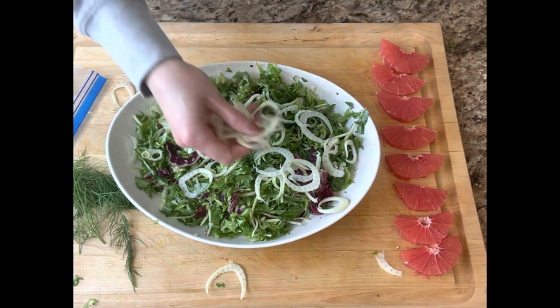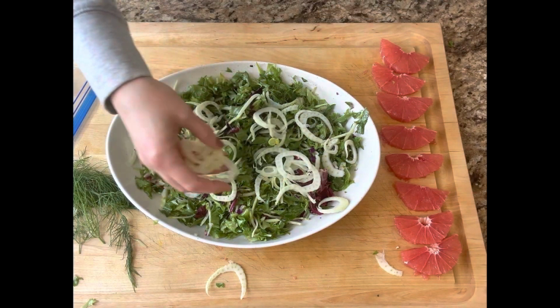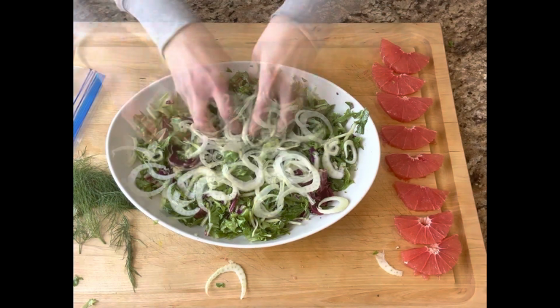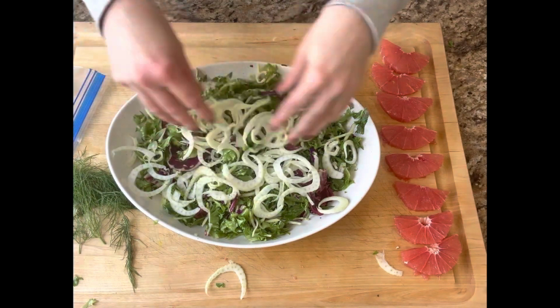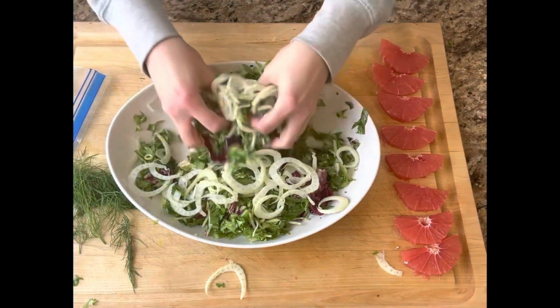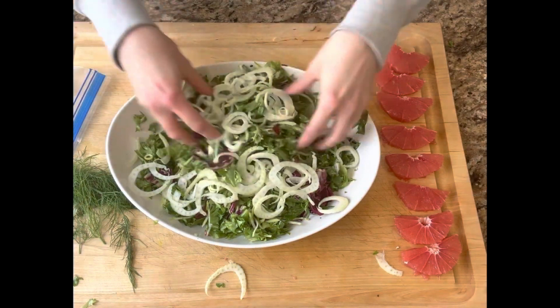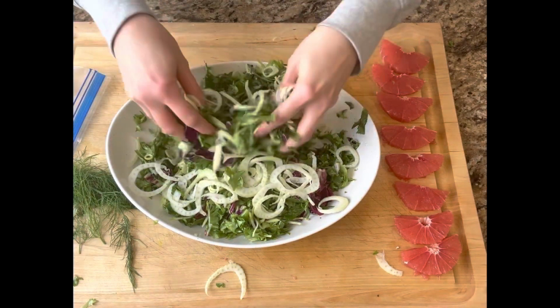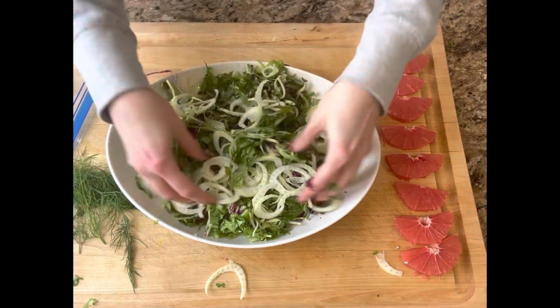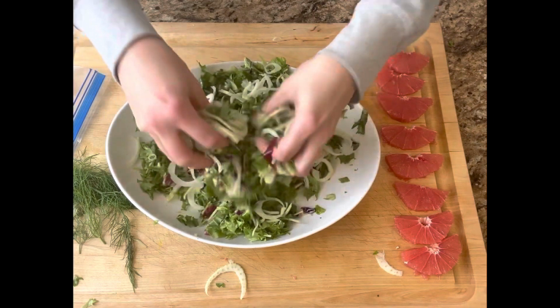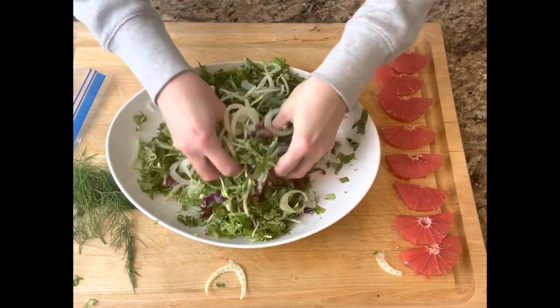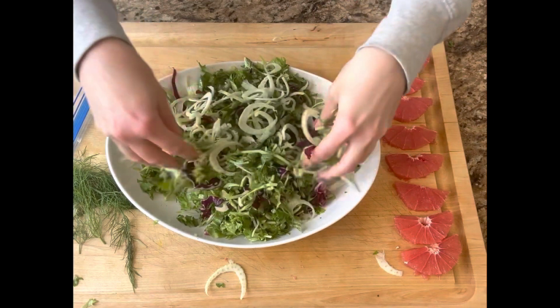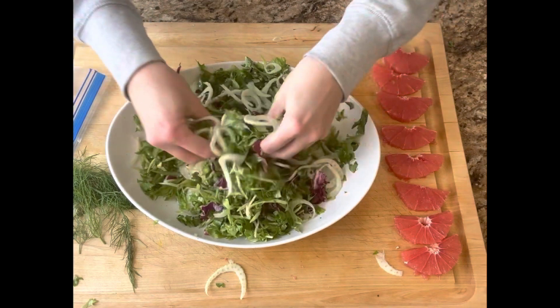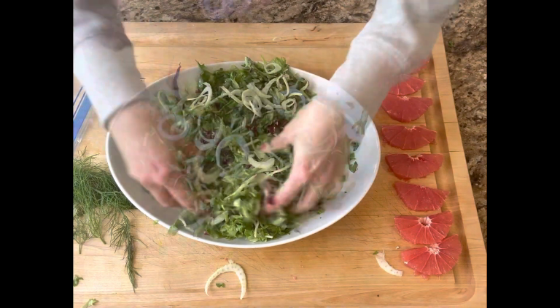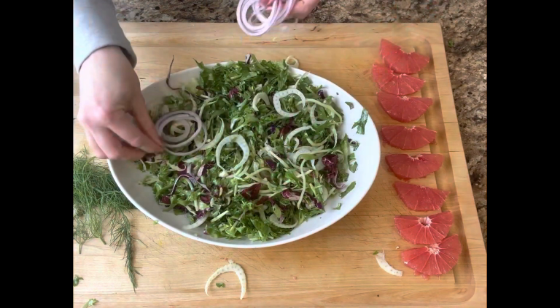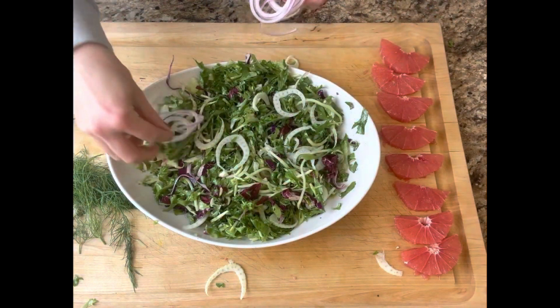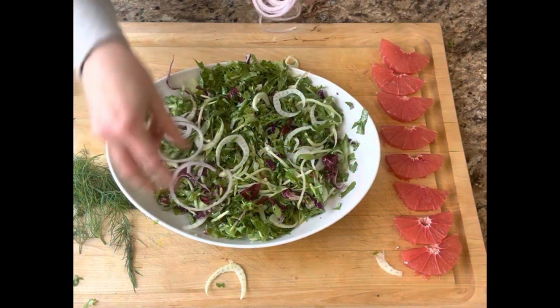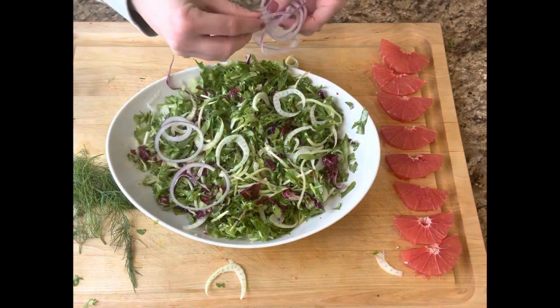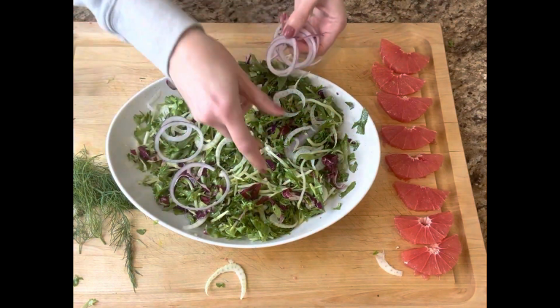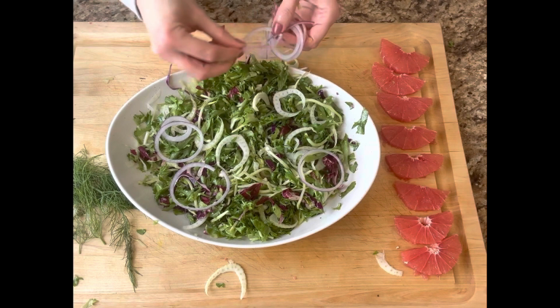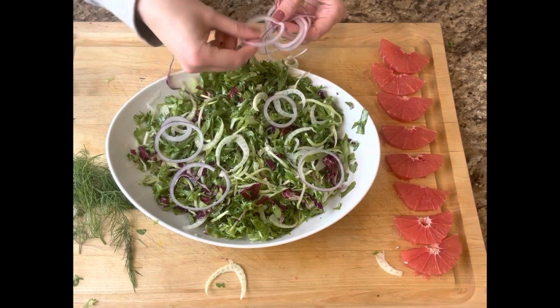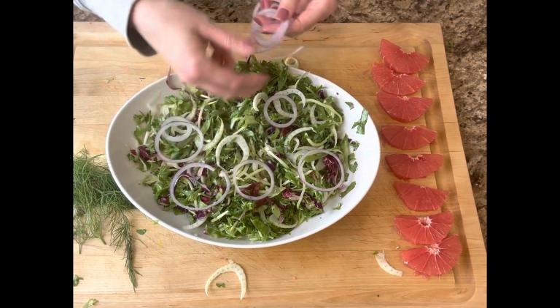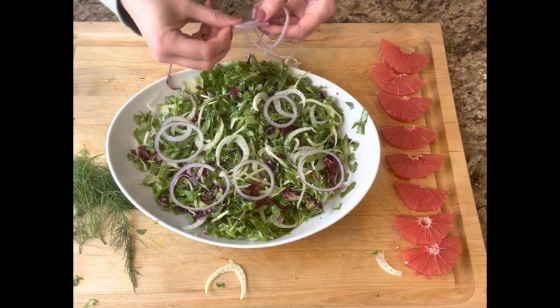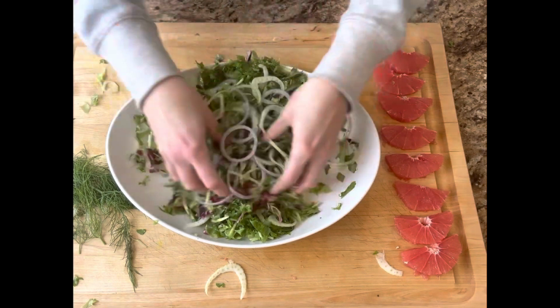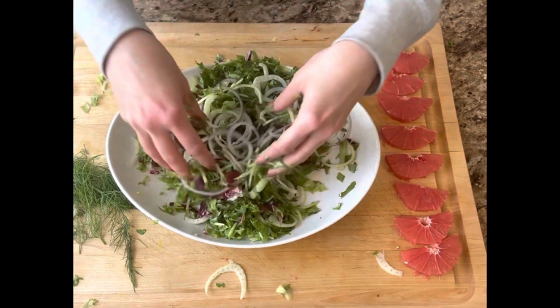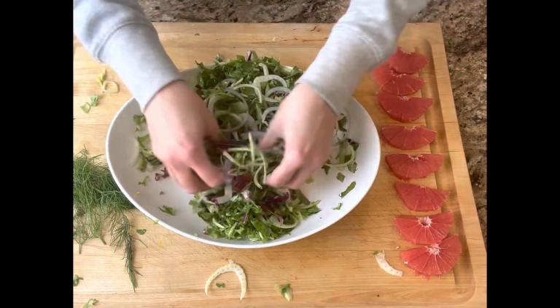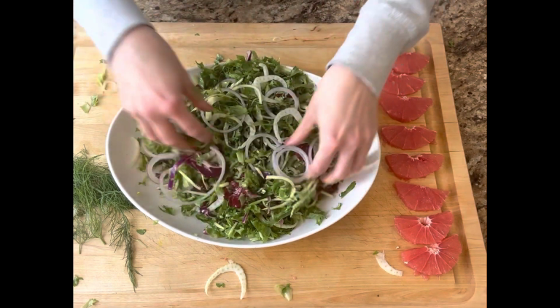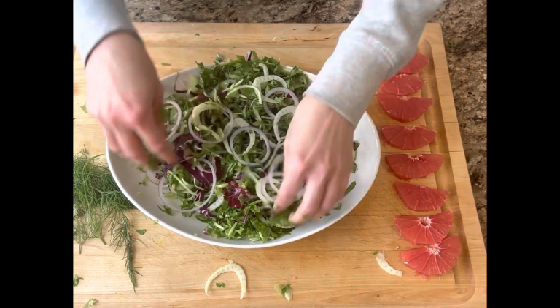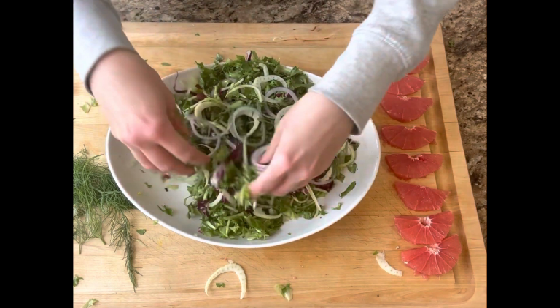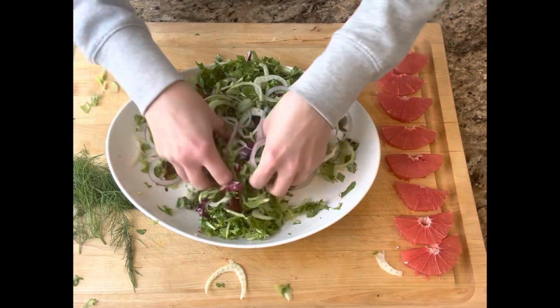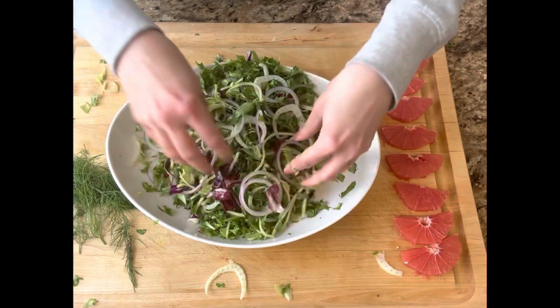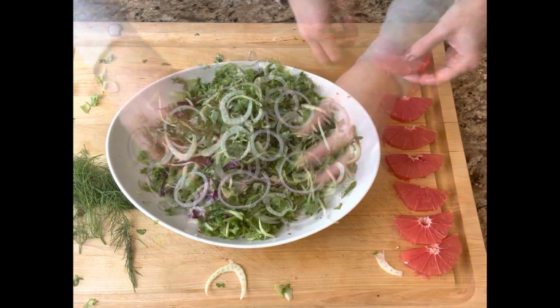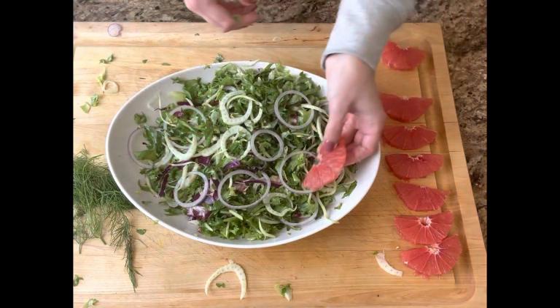Fennel adds such a really great flavor to the salad — it has a licorice-y flavor that just pairs so well with the grapefruit. I just love it. So I threw that in, tossed it with the dressing and the leaves, and also did the same with the red onion.